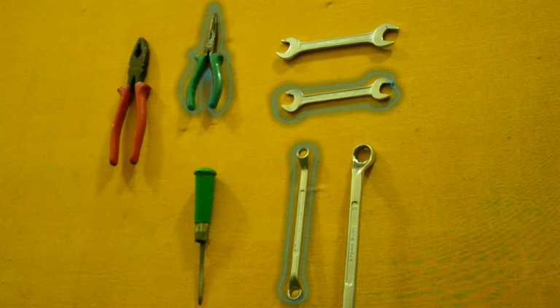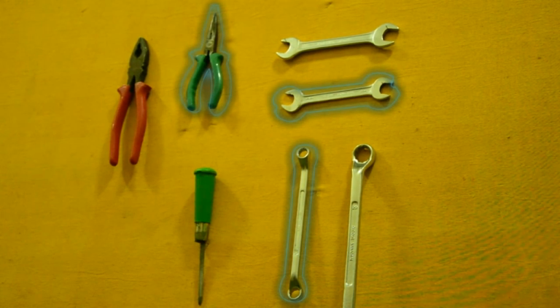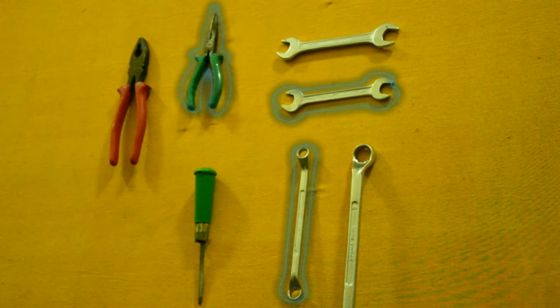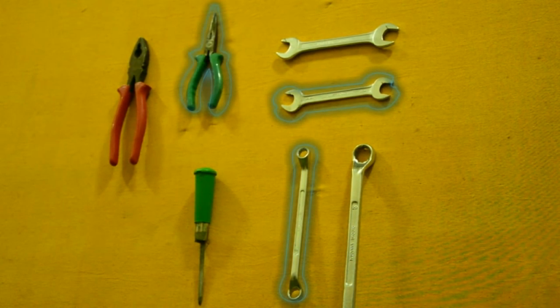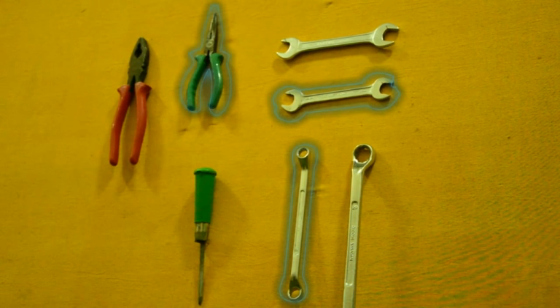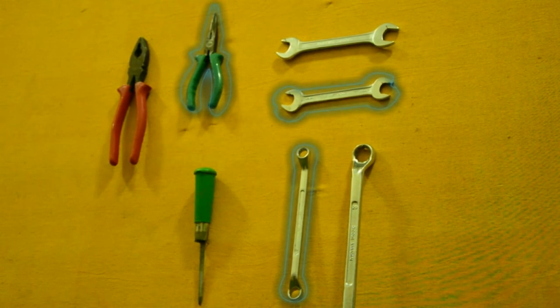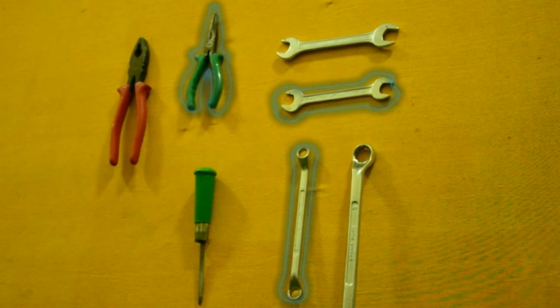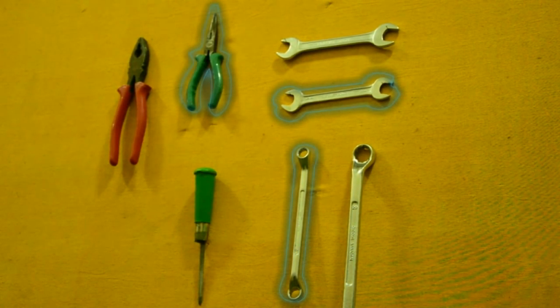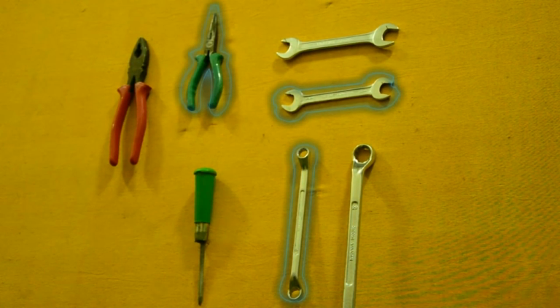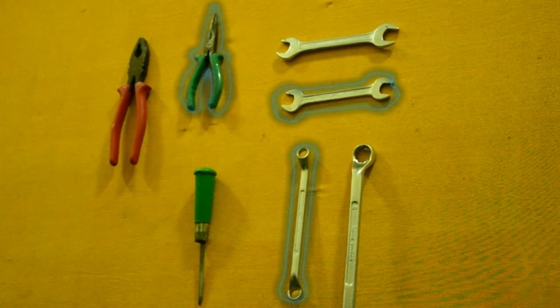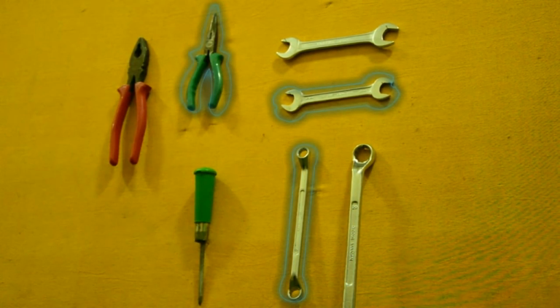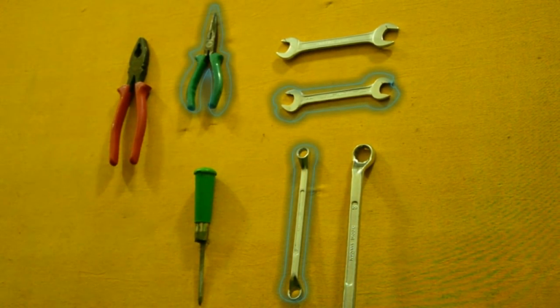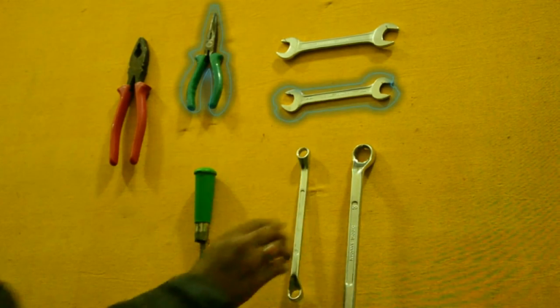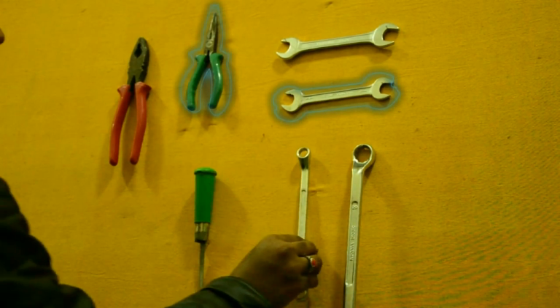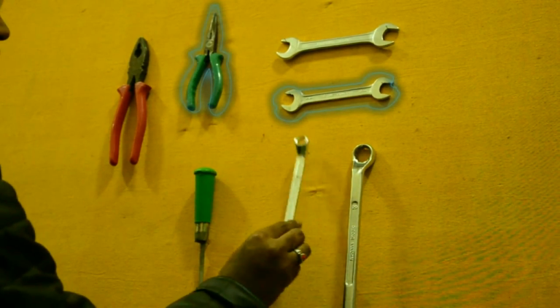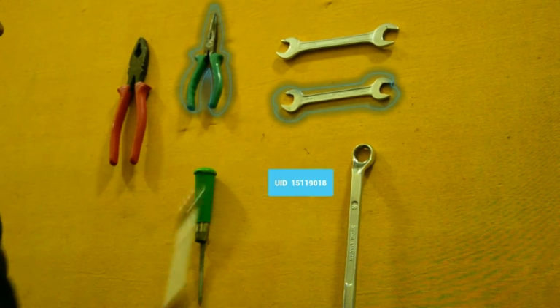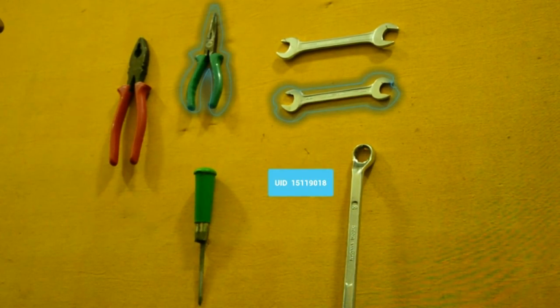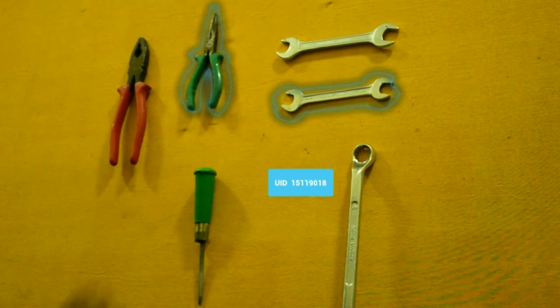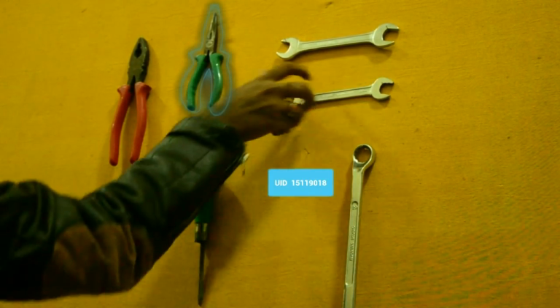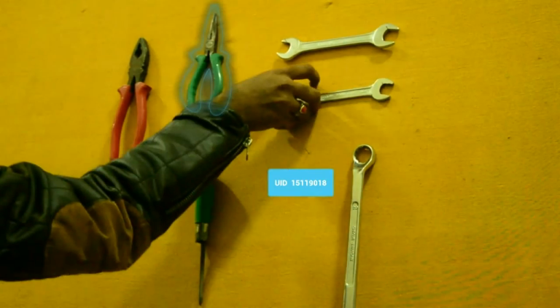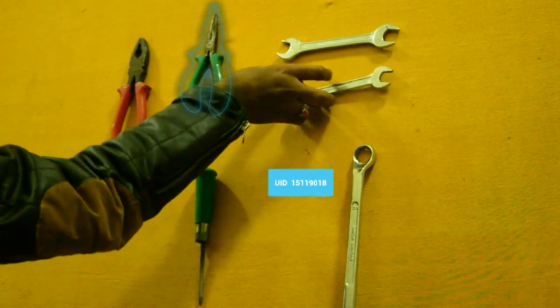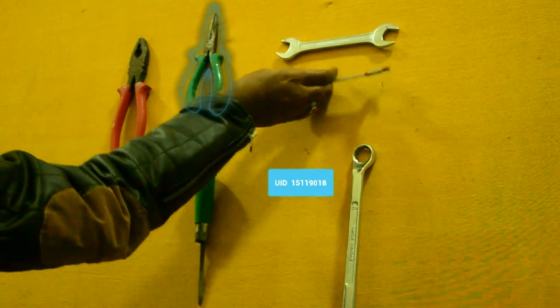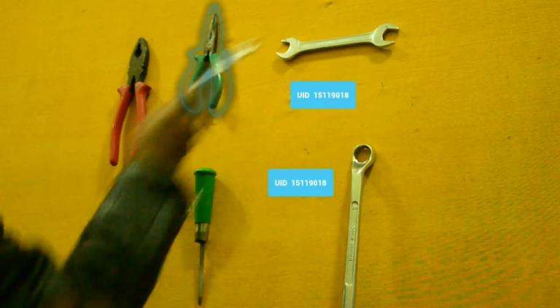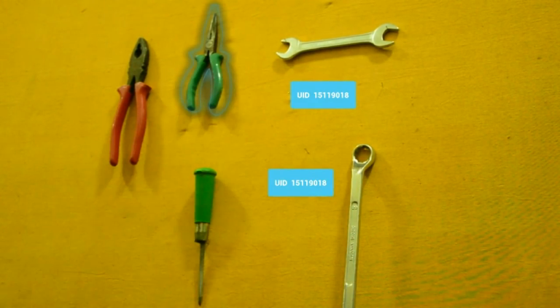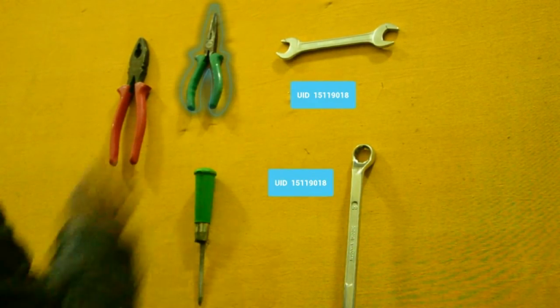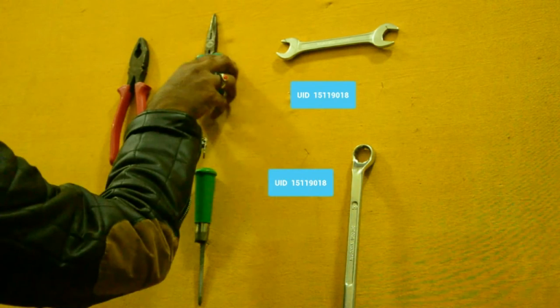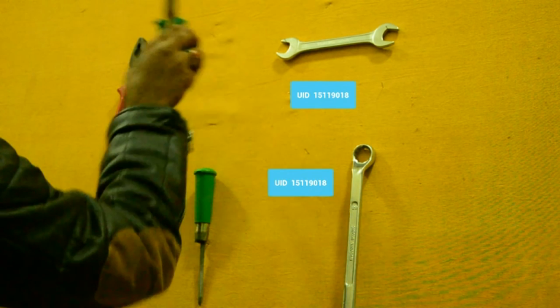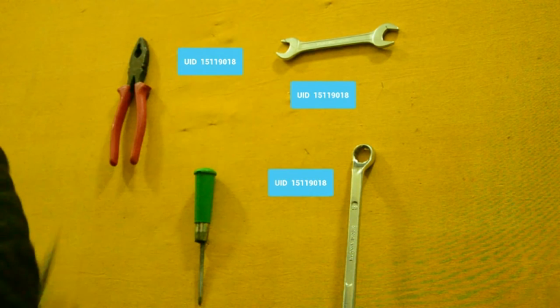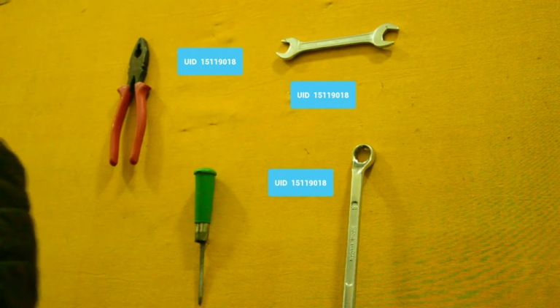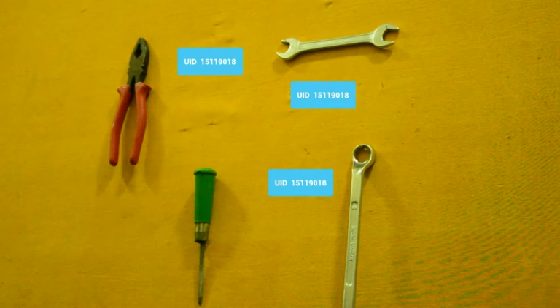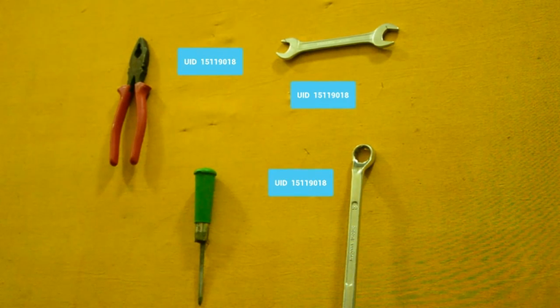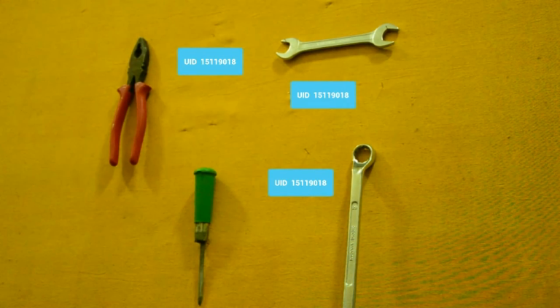To gather the special tools from the inventory, the technician no longer needs to find the tools and make the entry manually. With the help of Megamind and Neuroville technology, the tool can be easily seen highlighted and the UID of the person taking it is left behind.